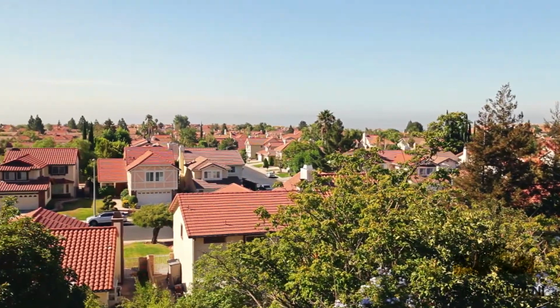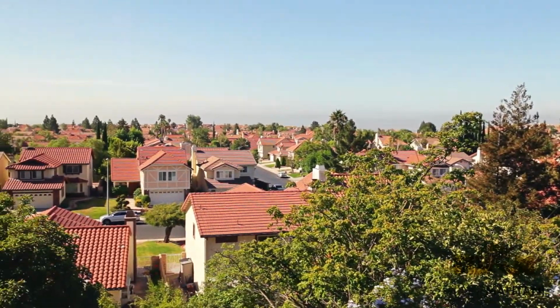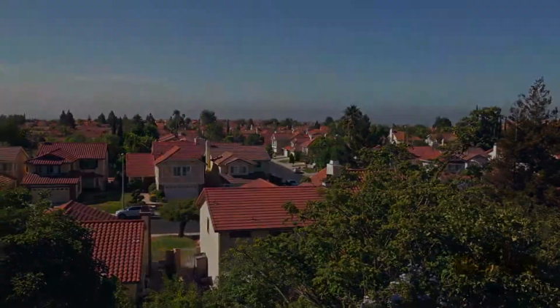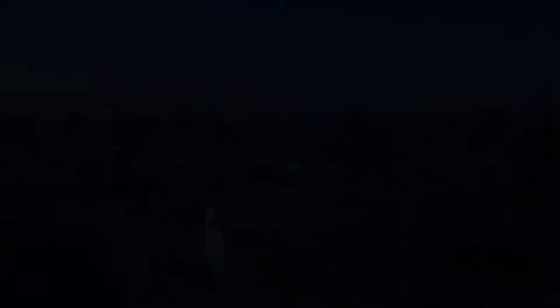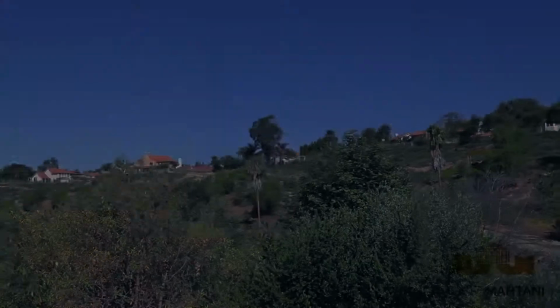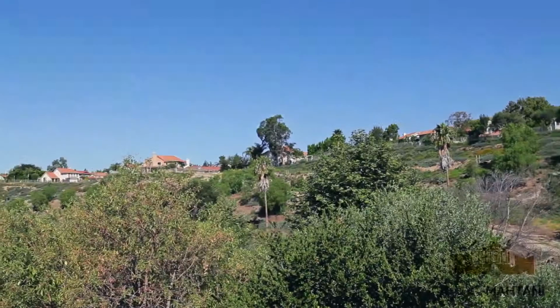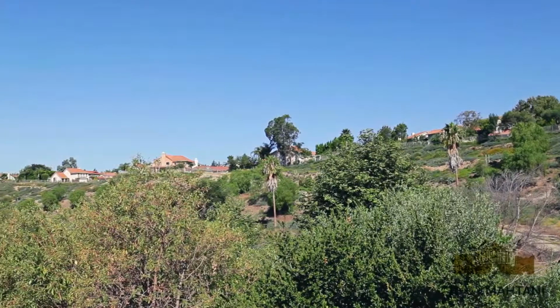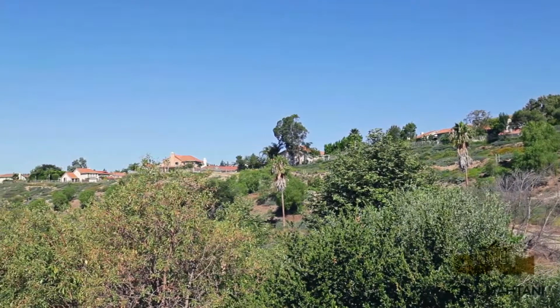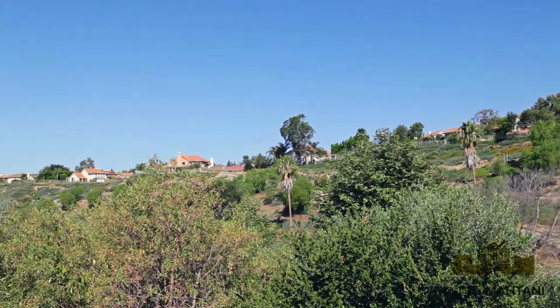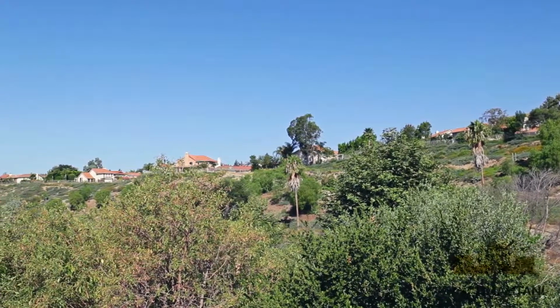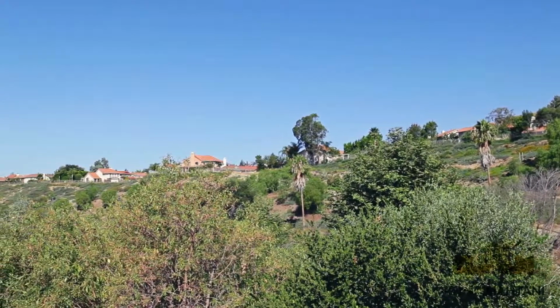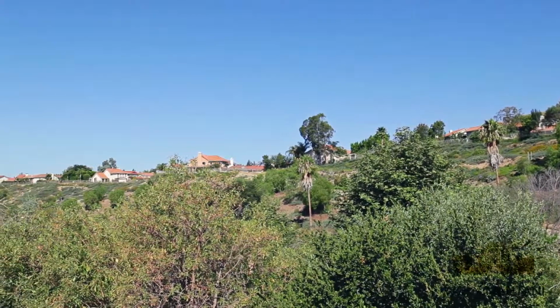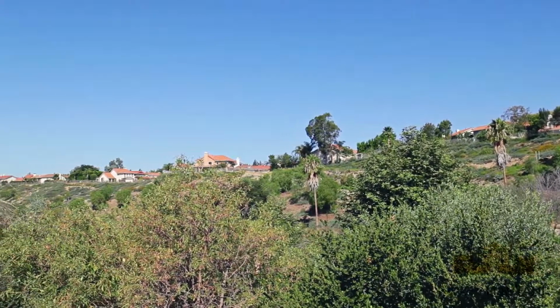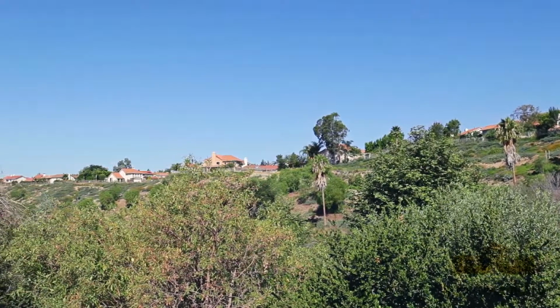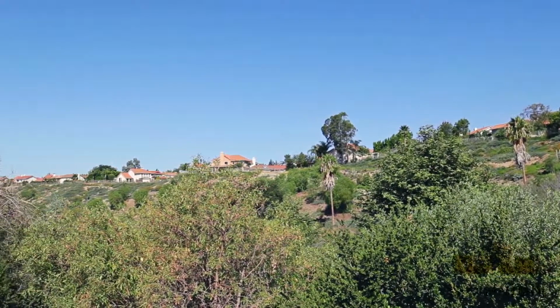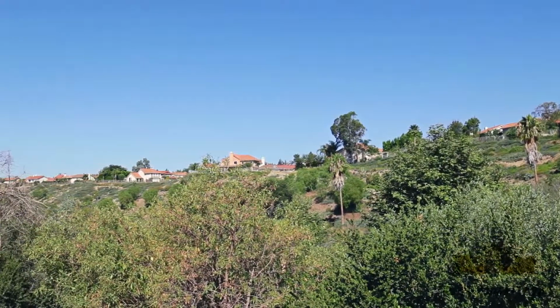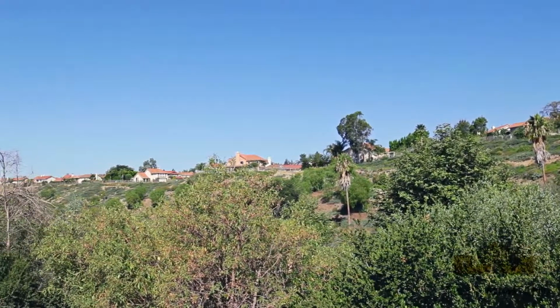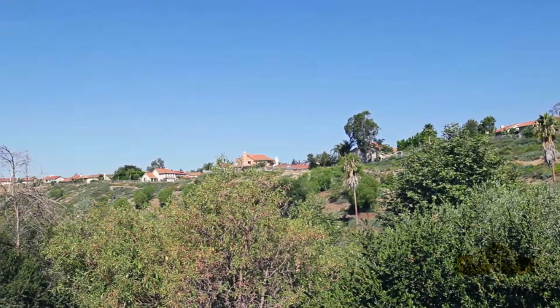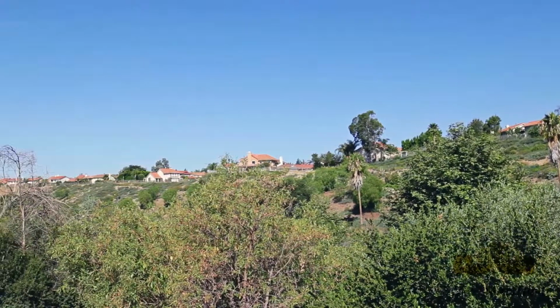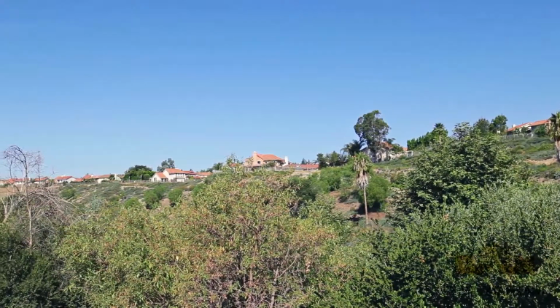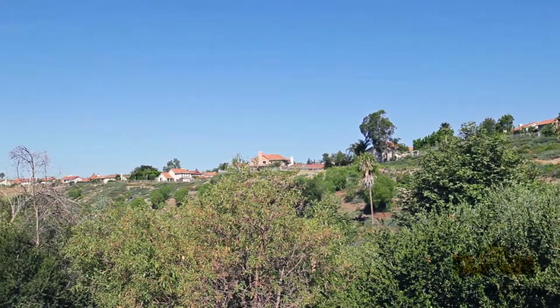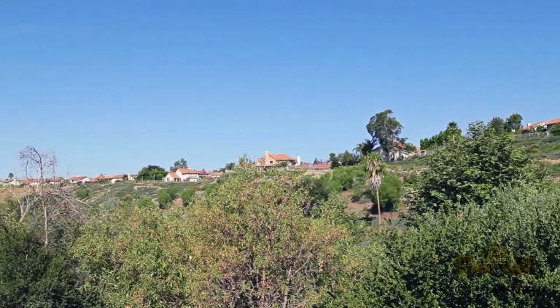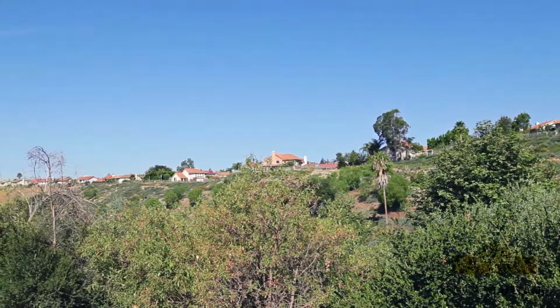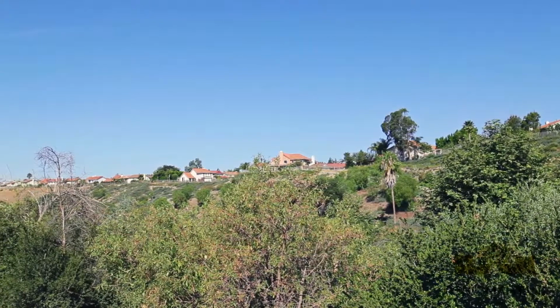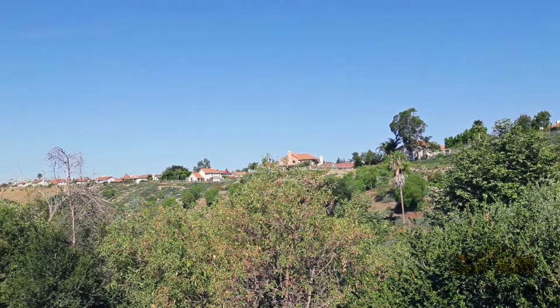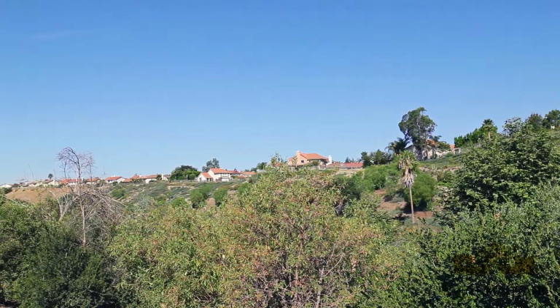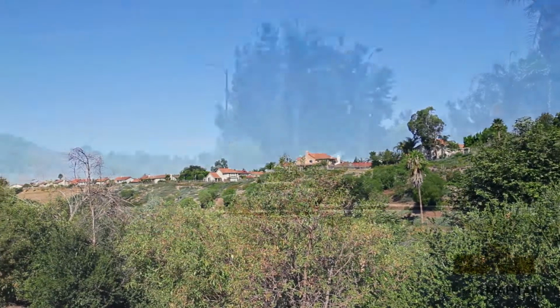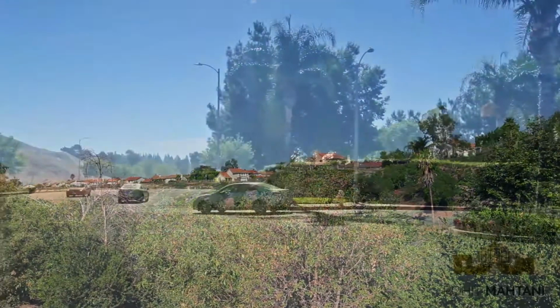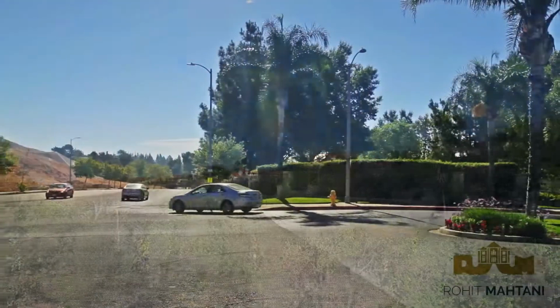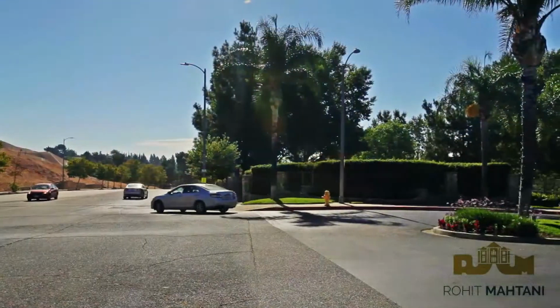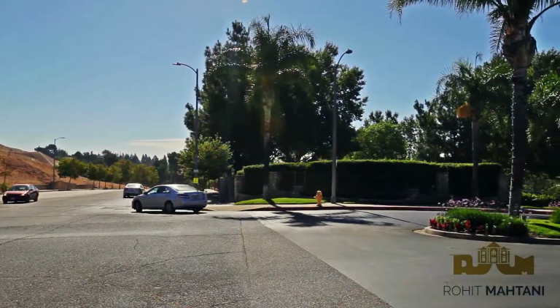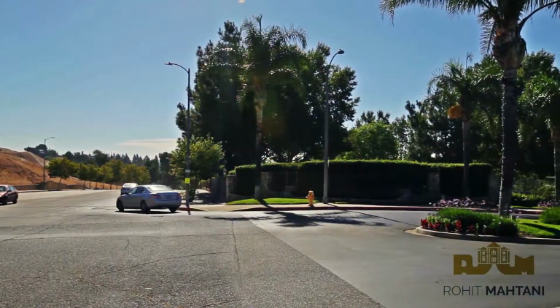Some of the estate homes offer sweeping canyon and city lights views. Entry into the development starts at approximately 1,600 square feet and ranges up to 4,200 square feet.